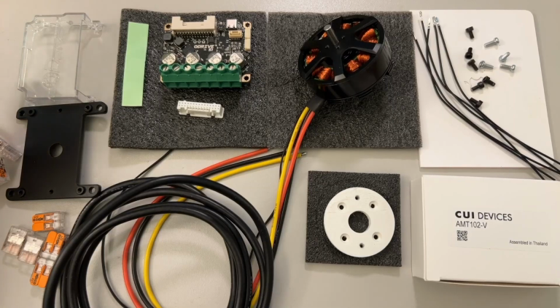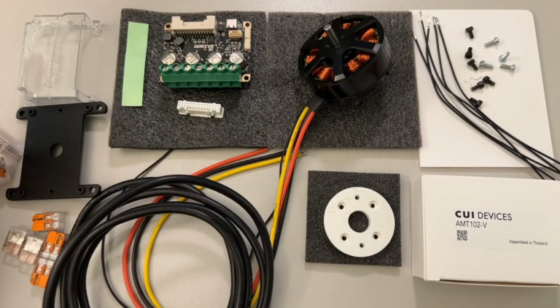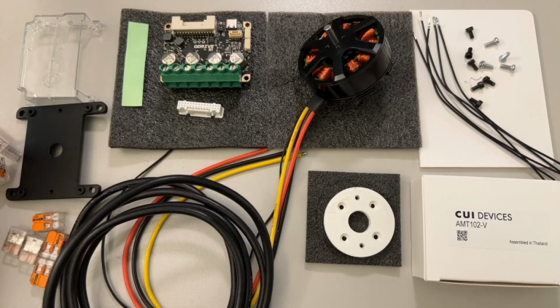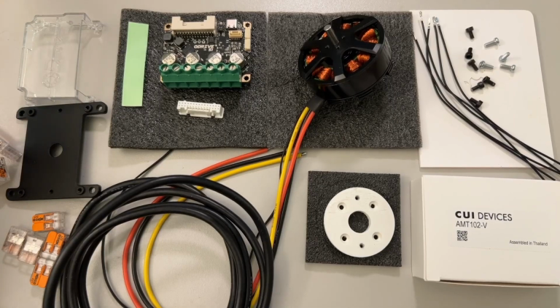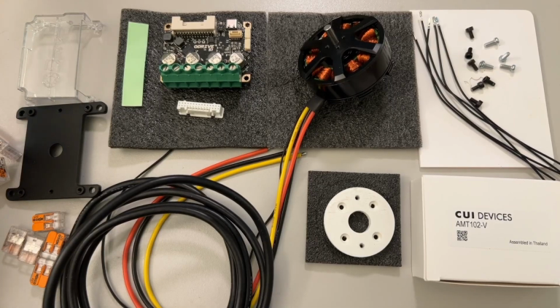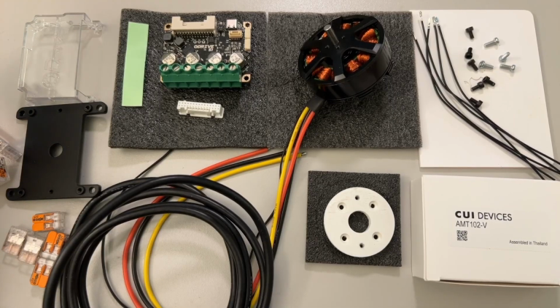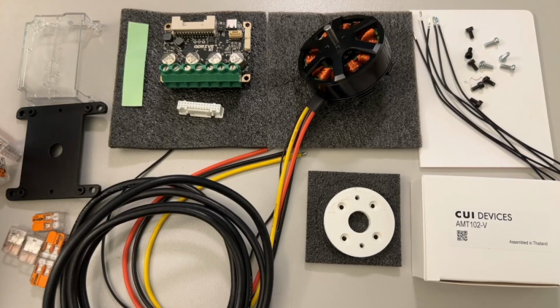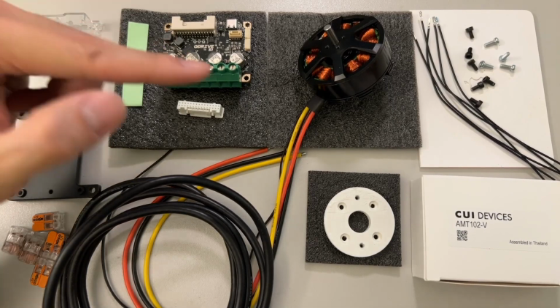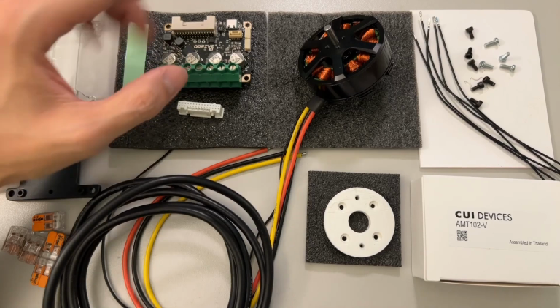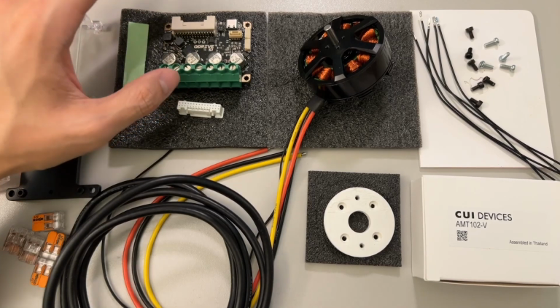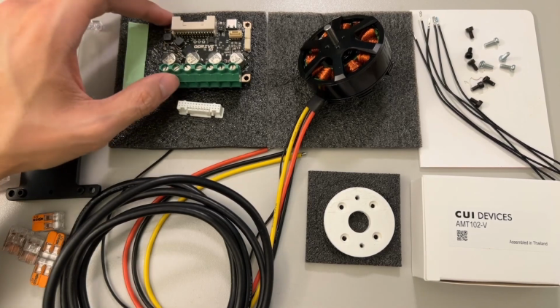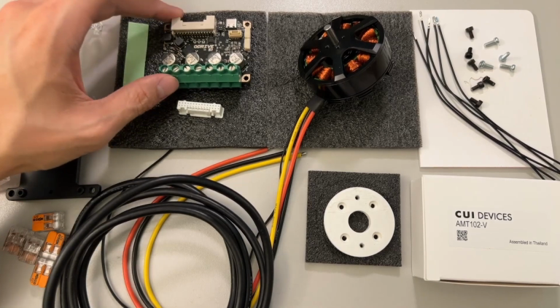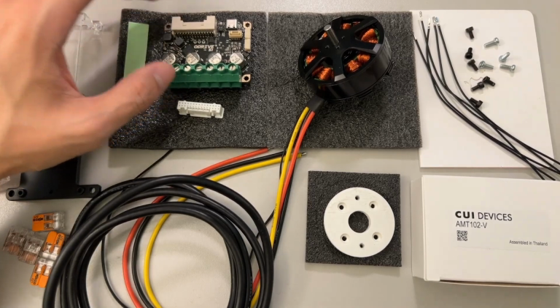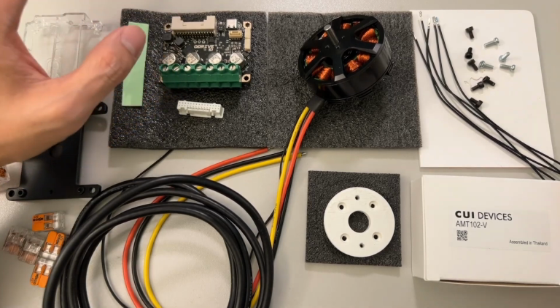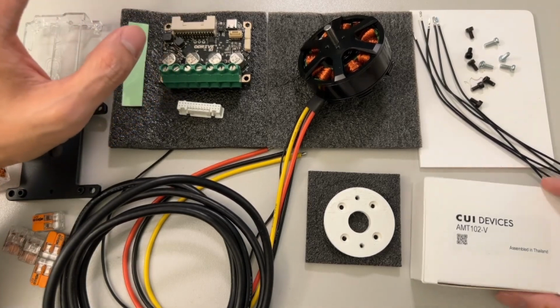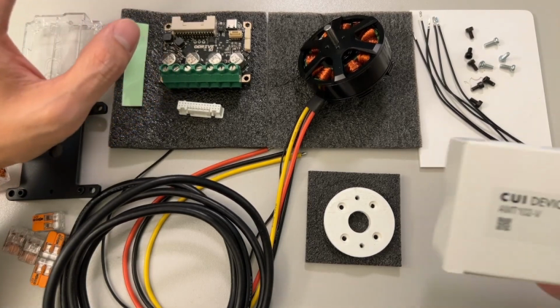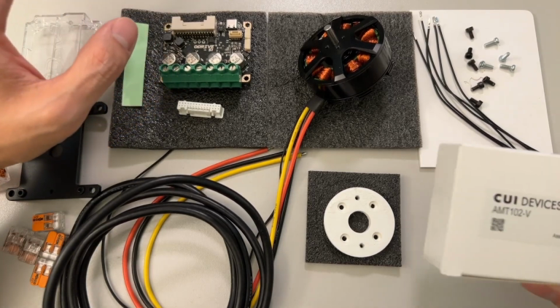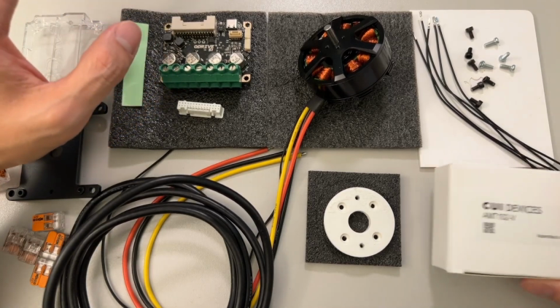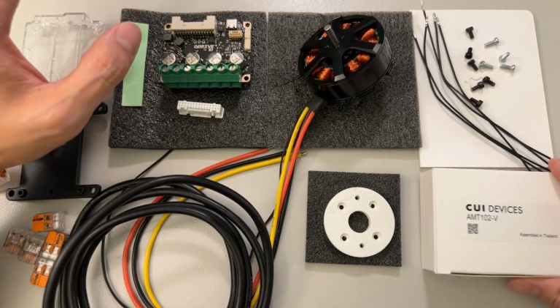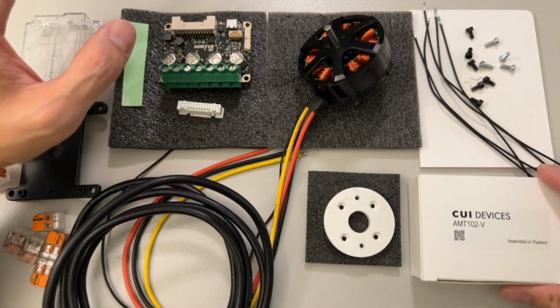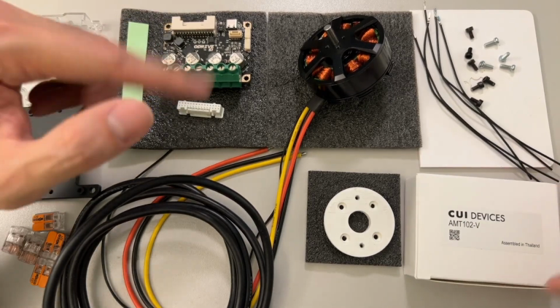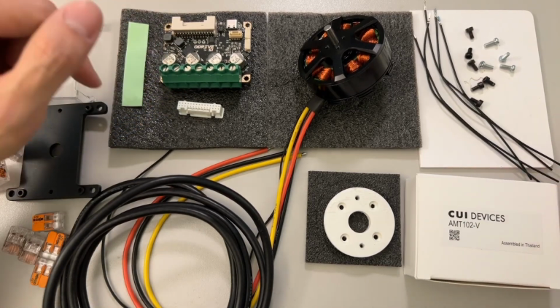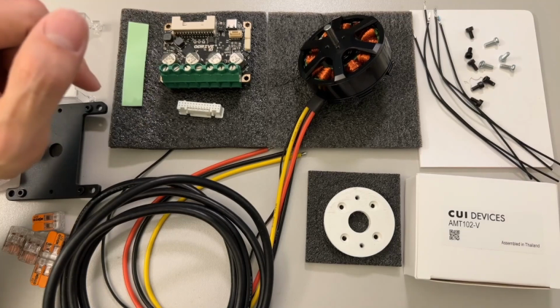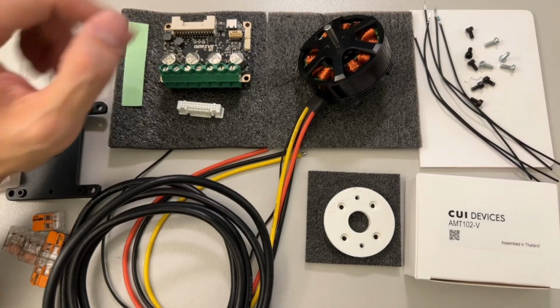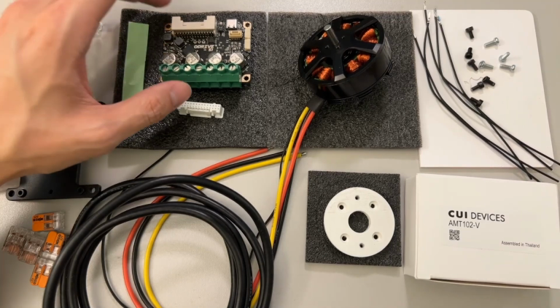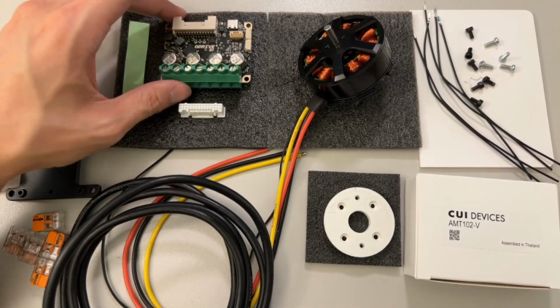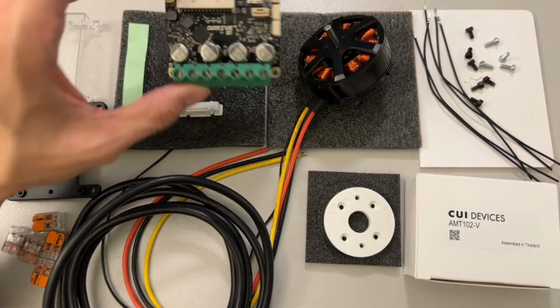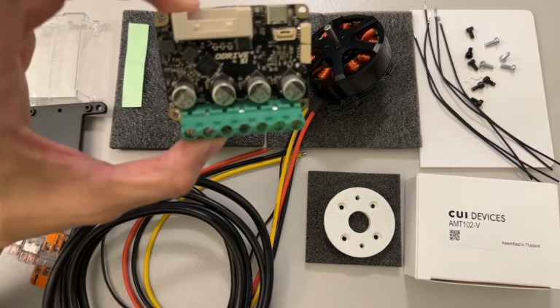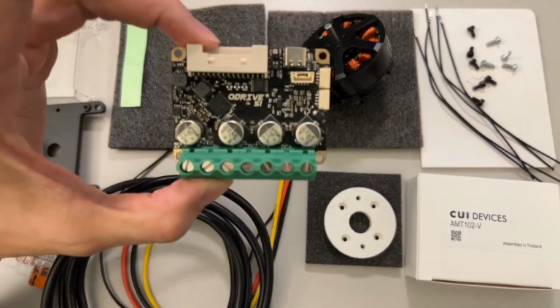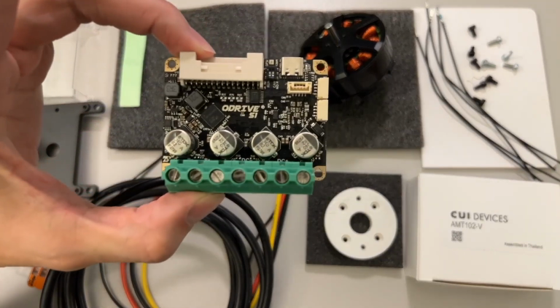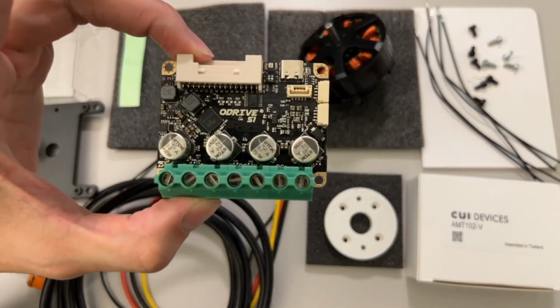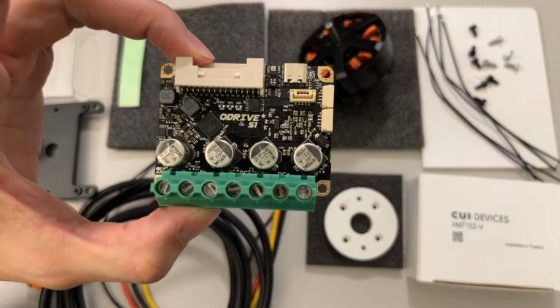These are all the parts that we'll be using today to control our motor using the ODrive S1 and this CUI encoder. I'm going to go through each item and then start assembling it. First off, let's take a look at the ODrive S1.